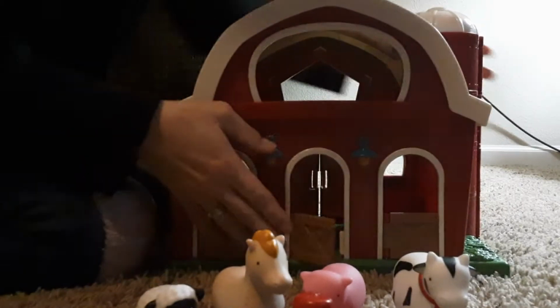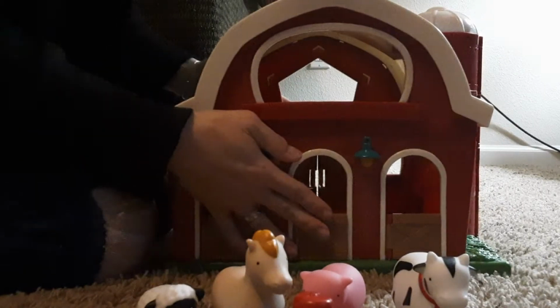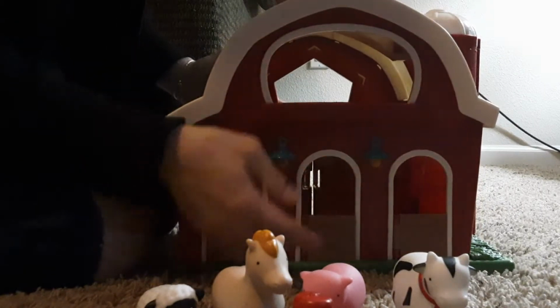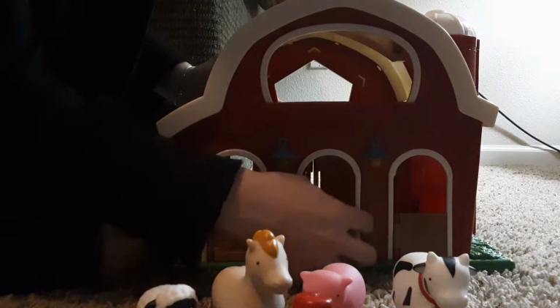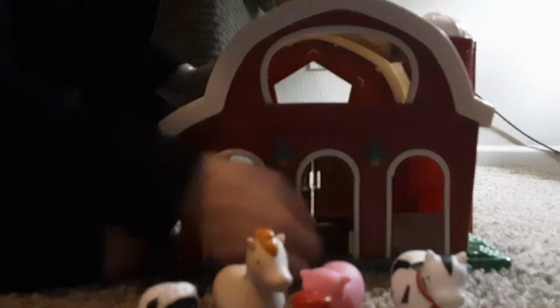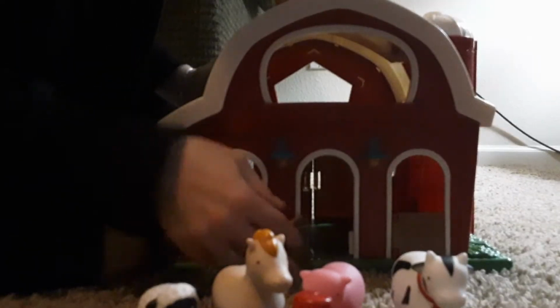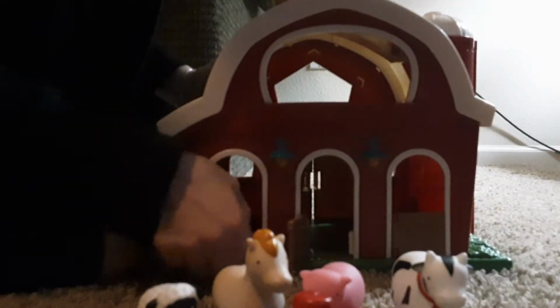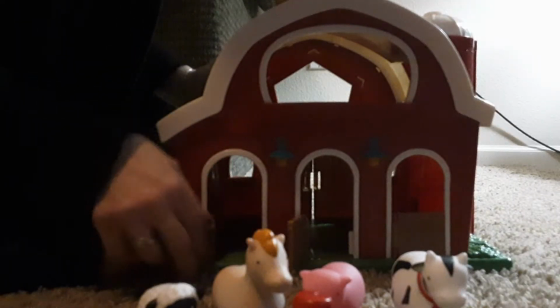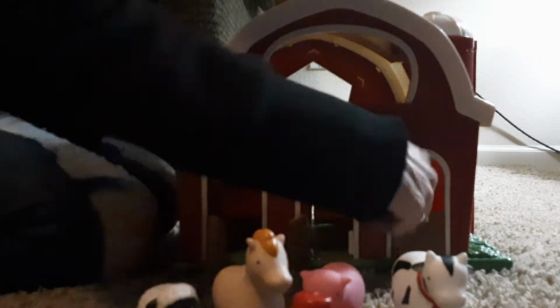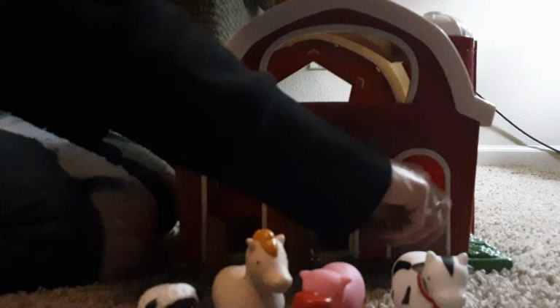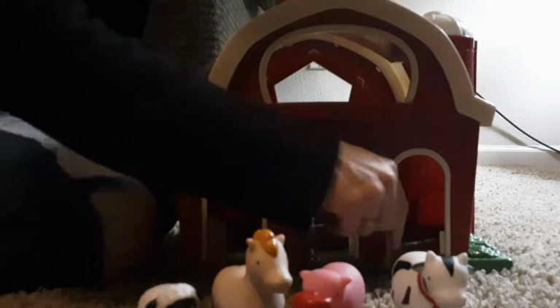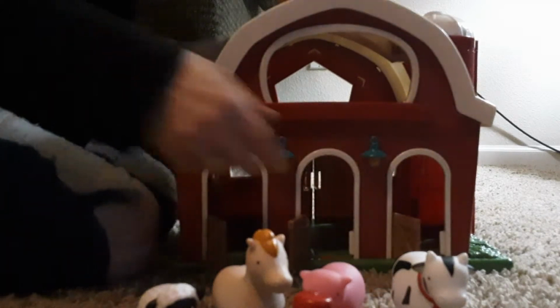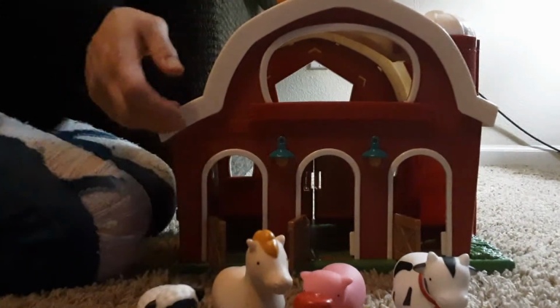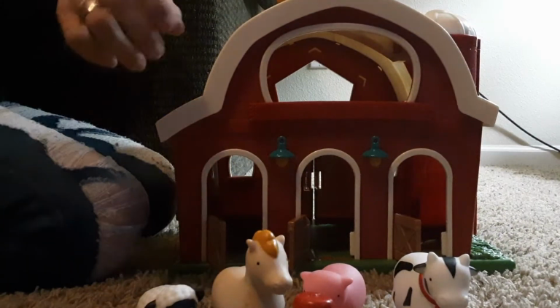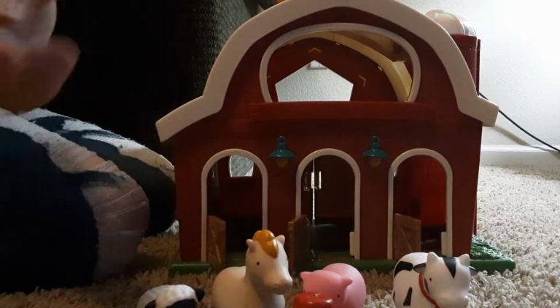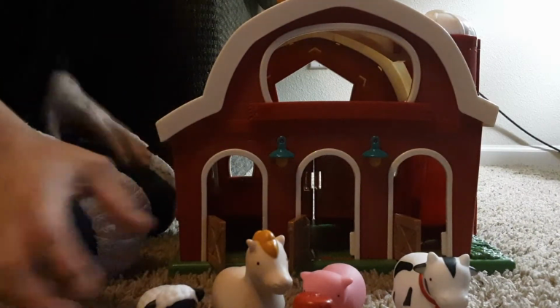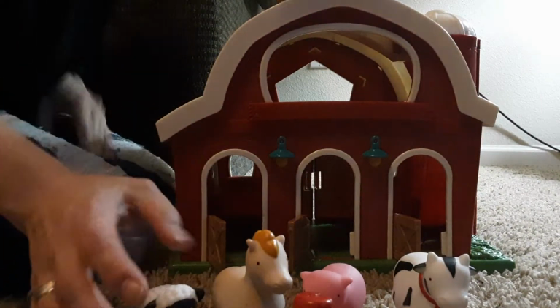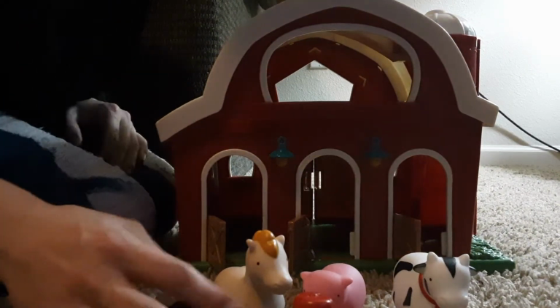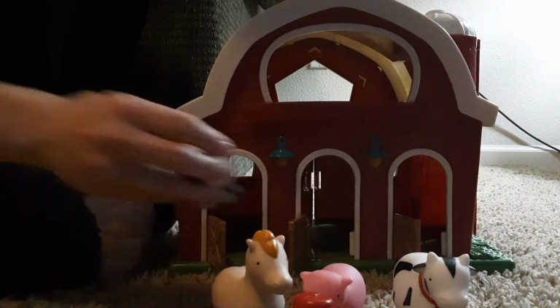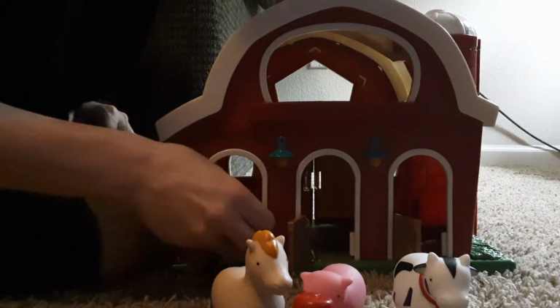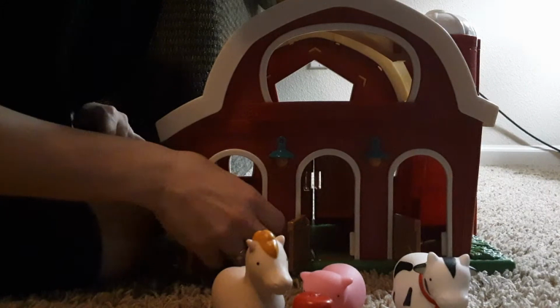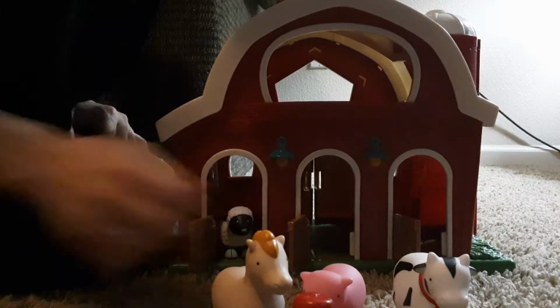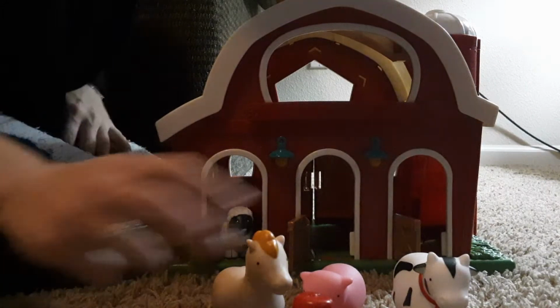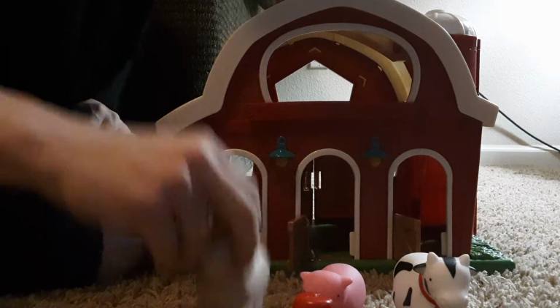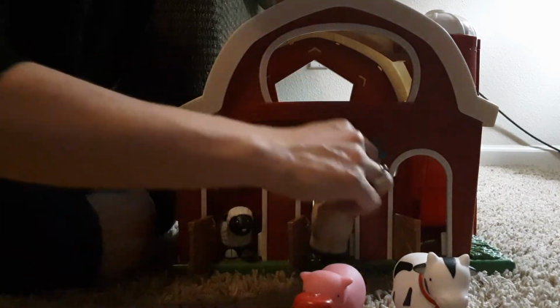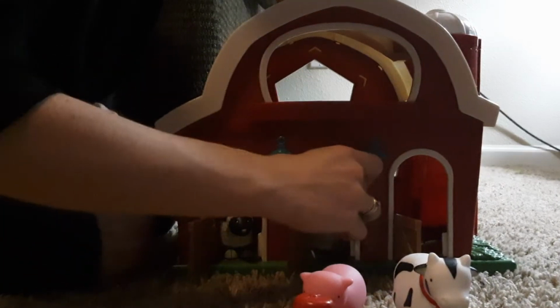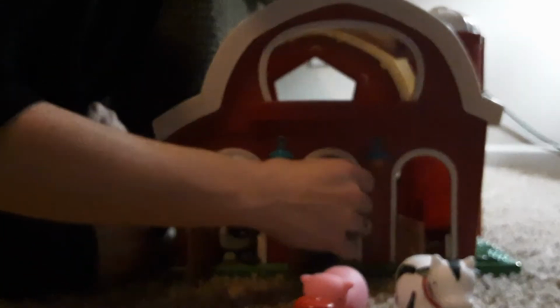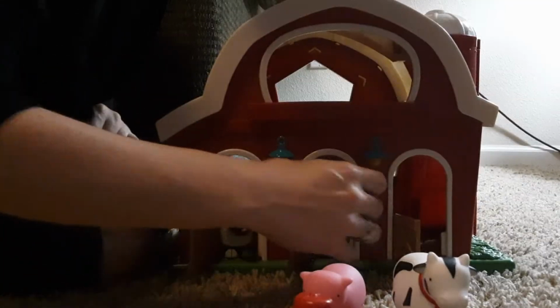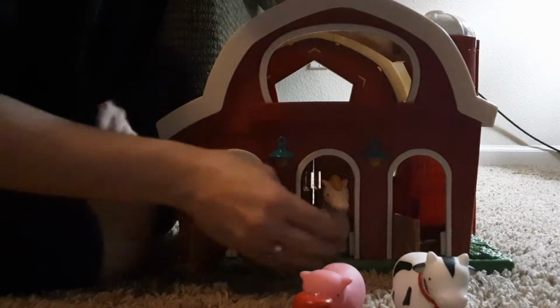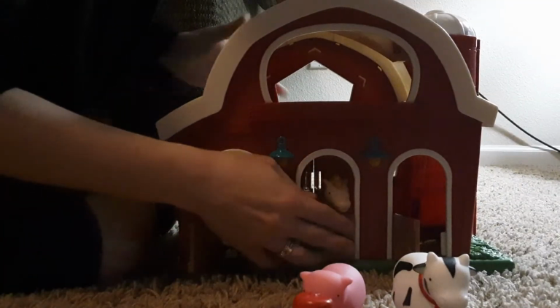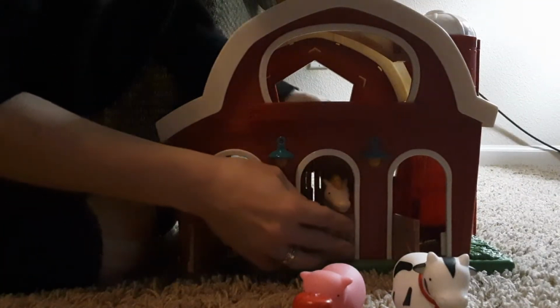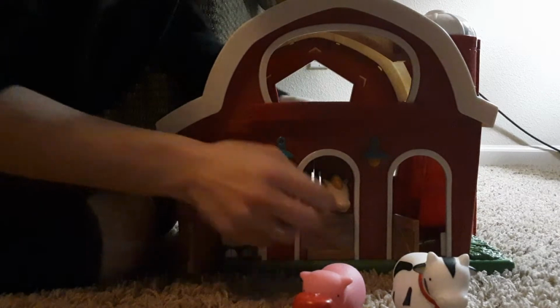If you turn it around you can see it's pretty cool — it's got these little stalls just like in a regular barn. It's really cool, like a high-tech barn. The animals fit in perfectly and the stalls shut nicely.